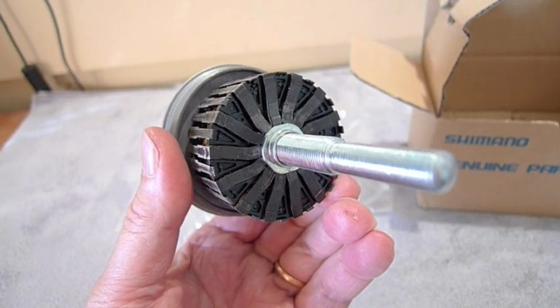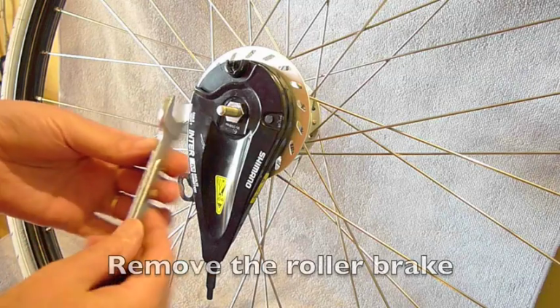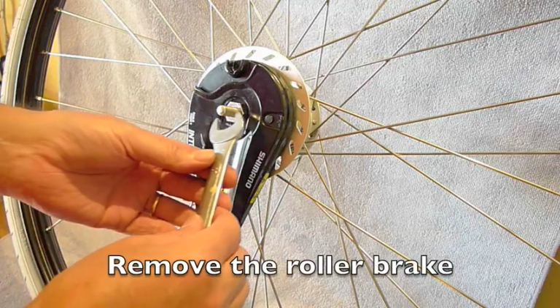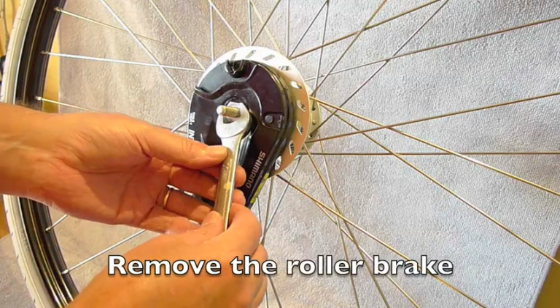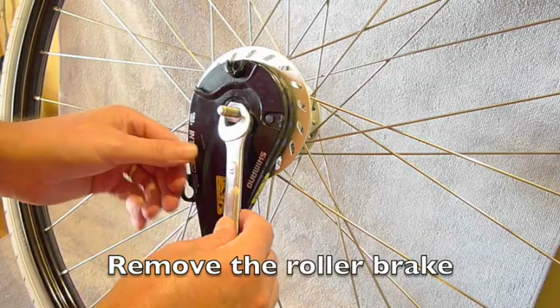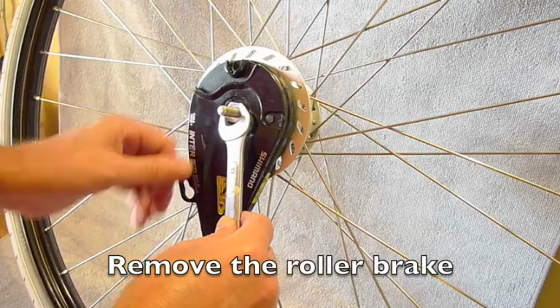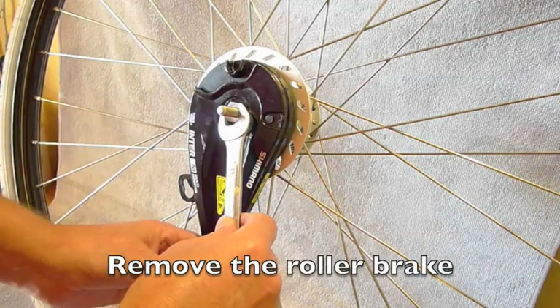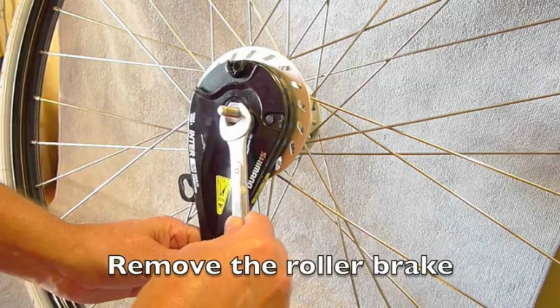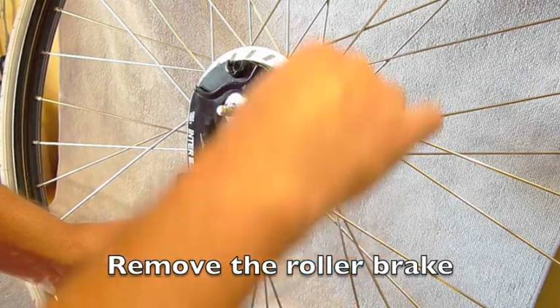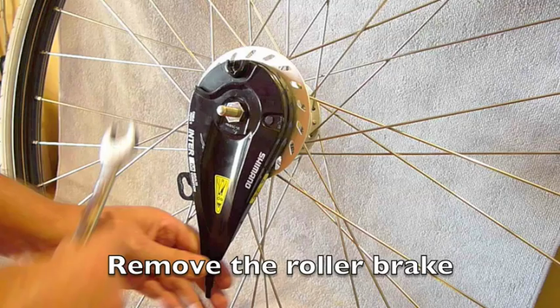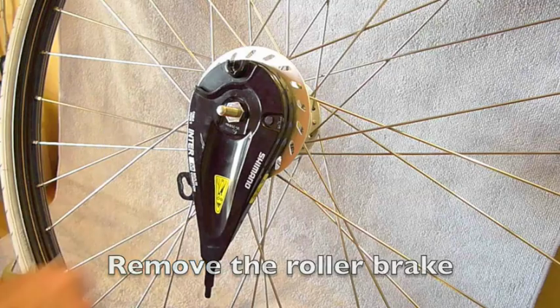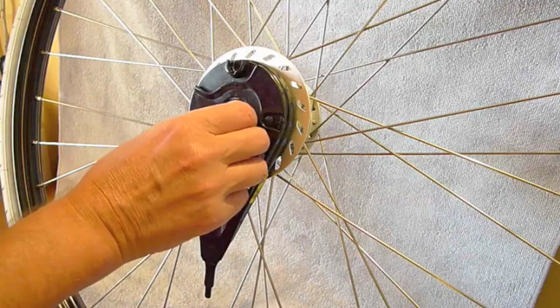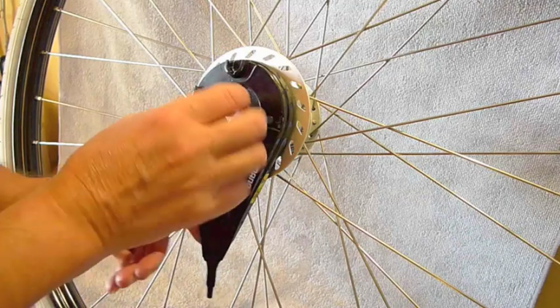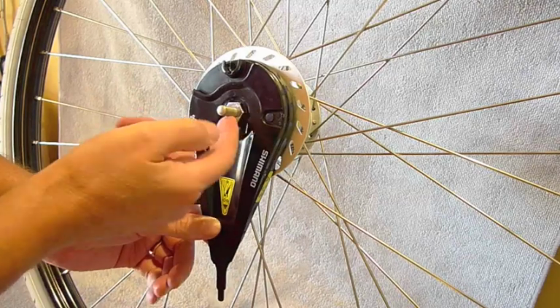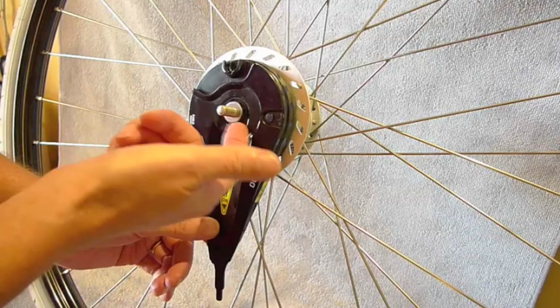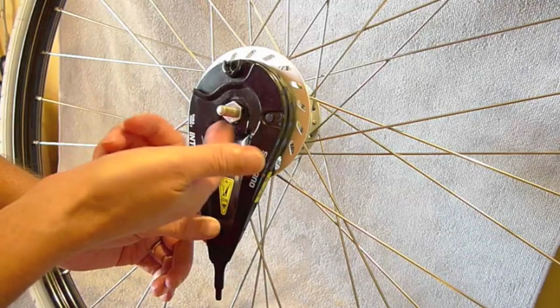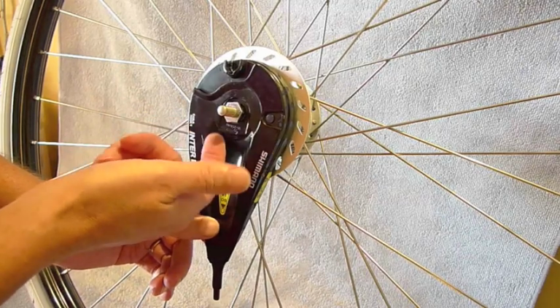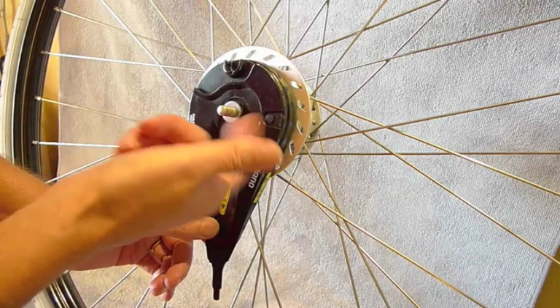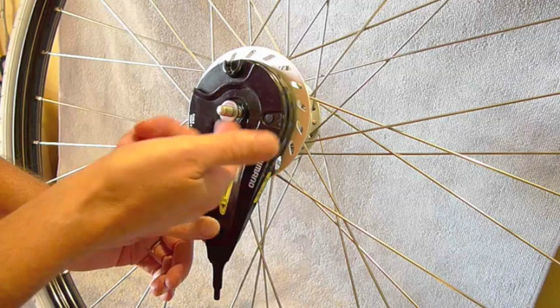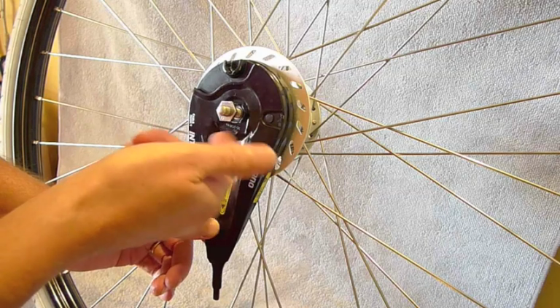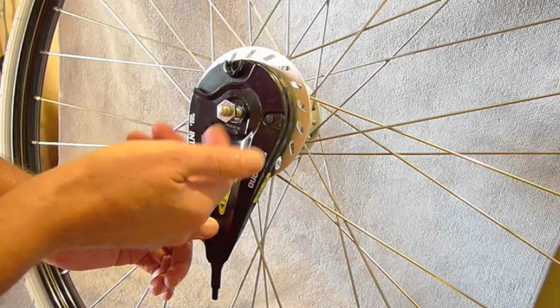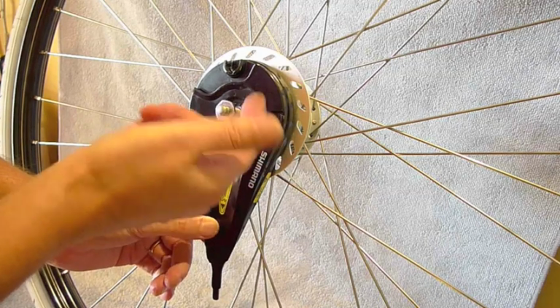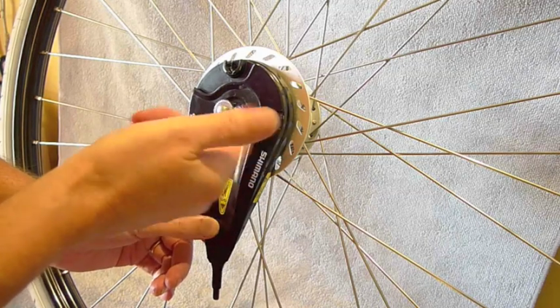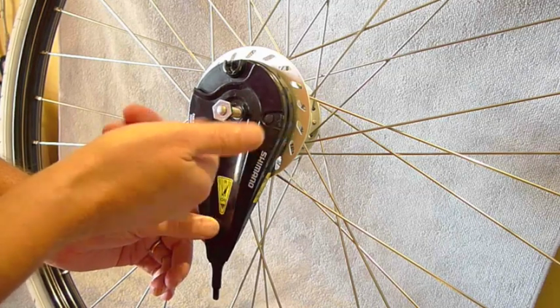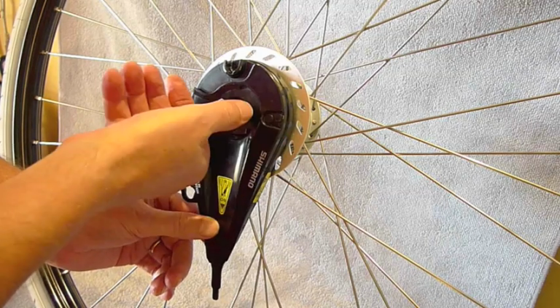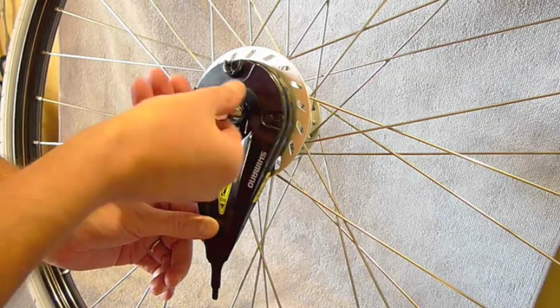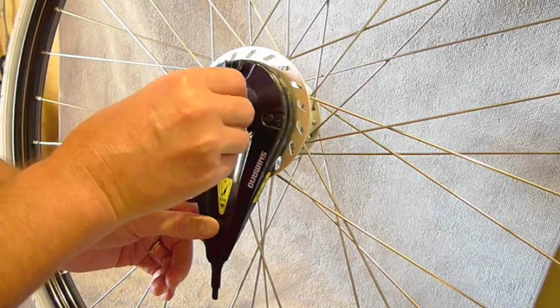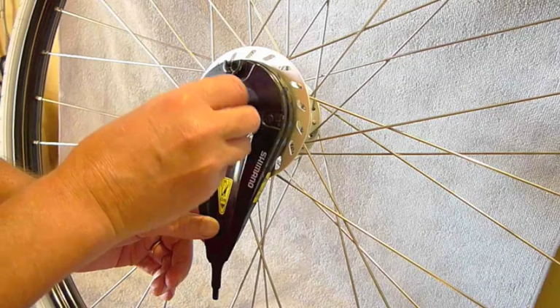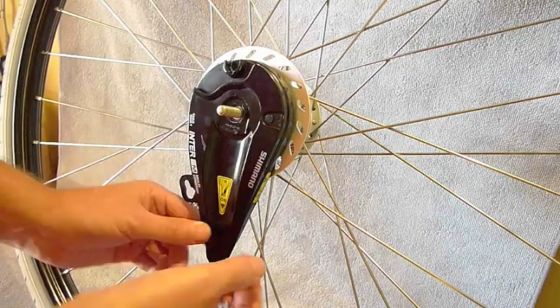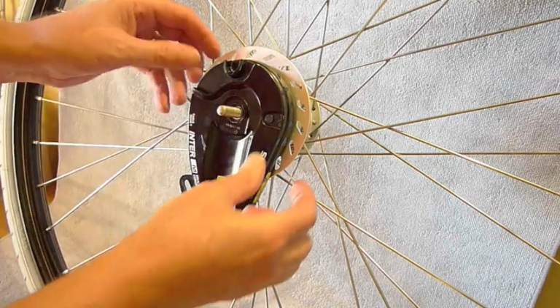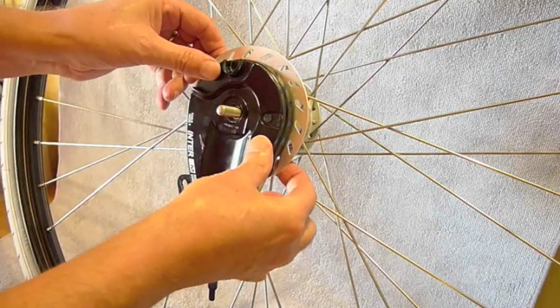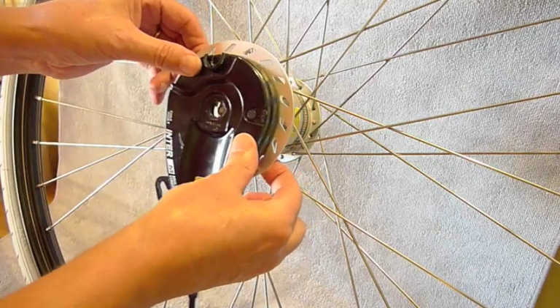The first job is to remove the roller brake. There's just one nut holding the roller brake on. These wheels are from our Azor Dutch style bikes.